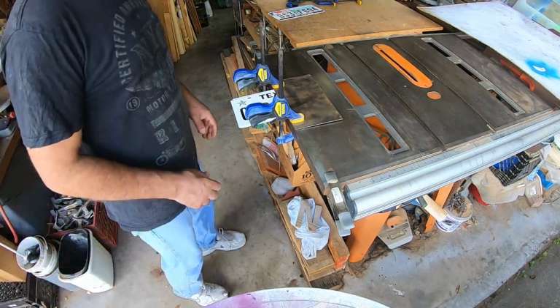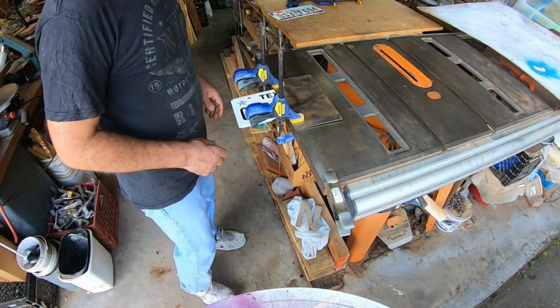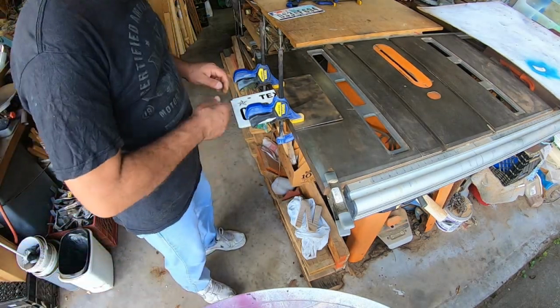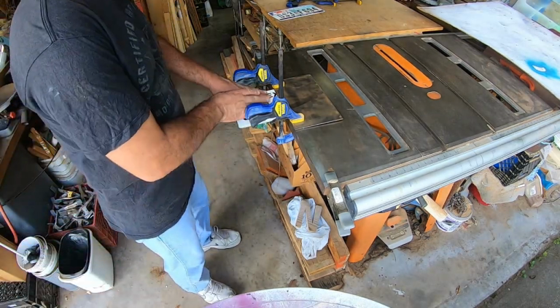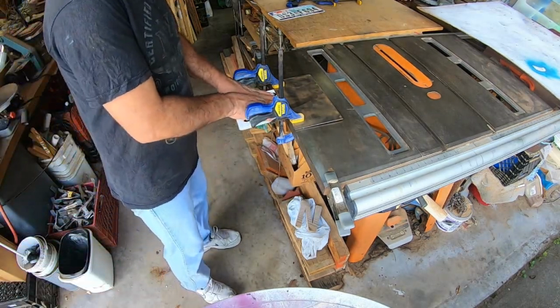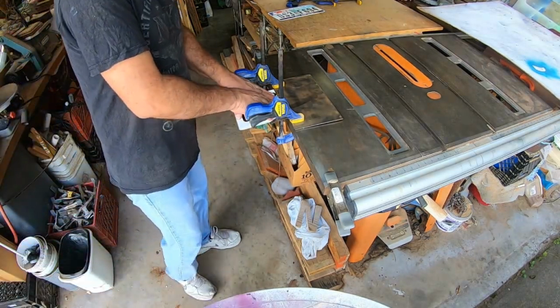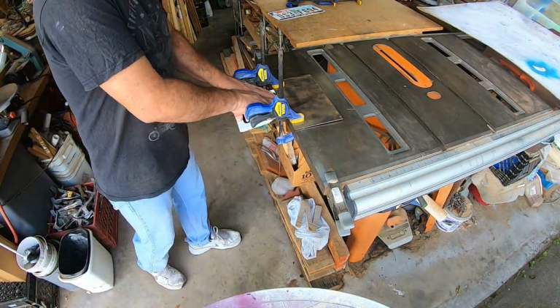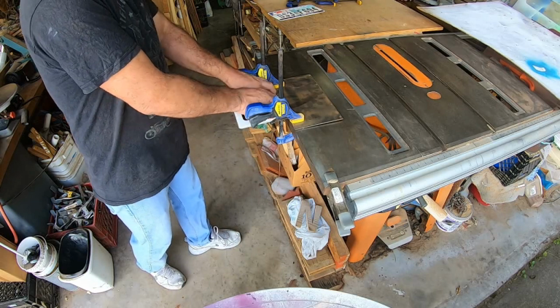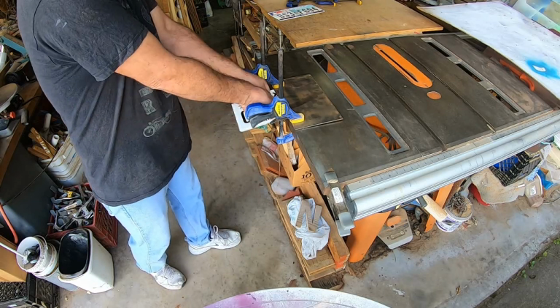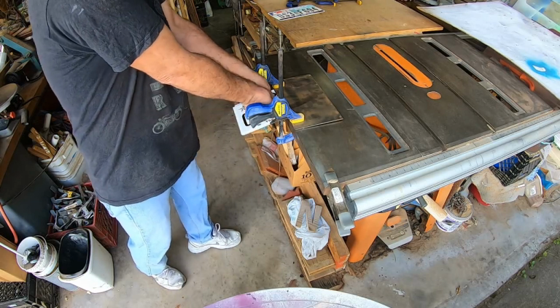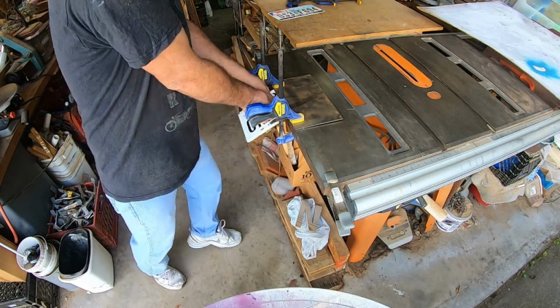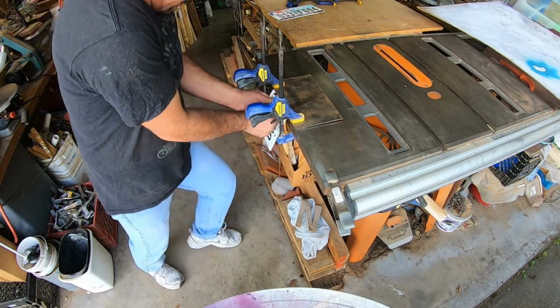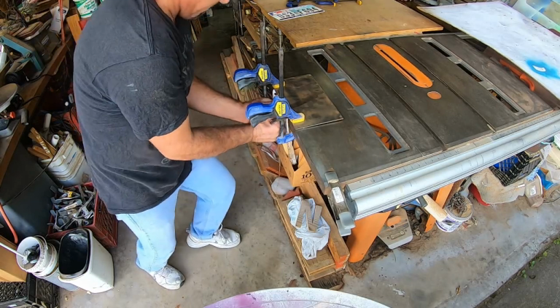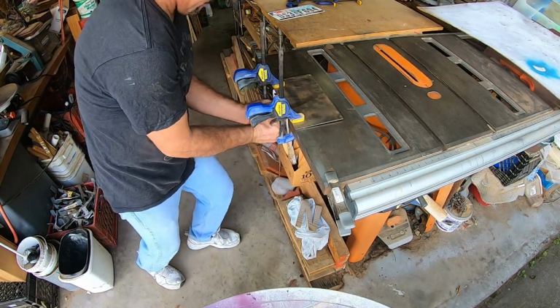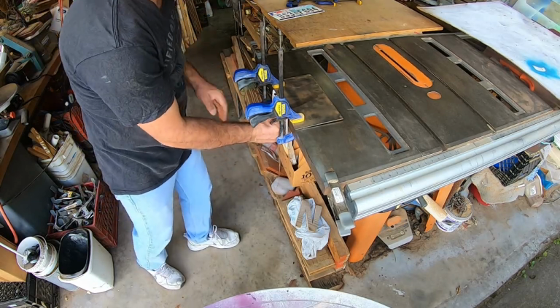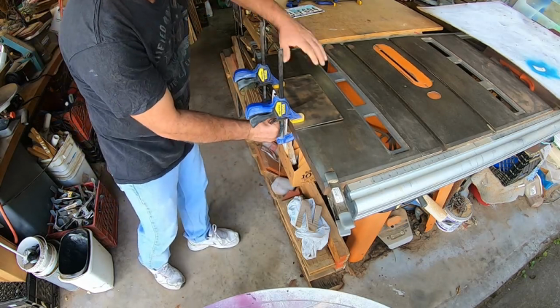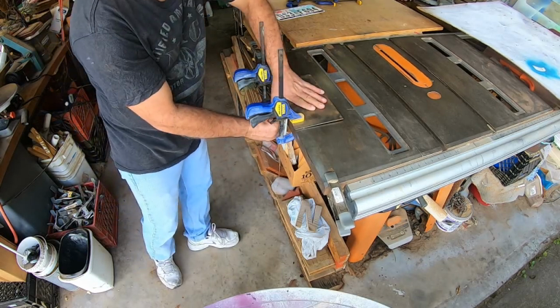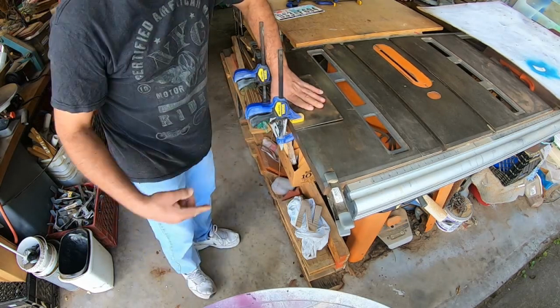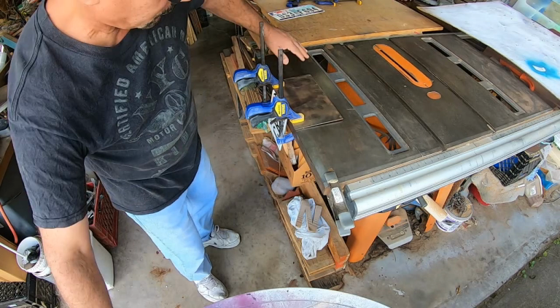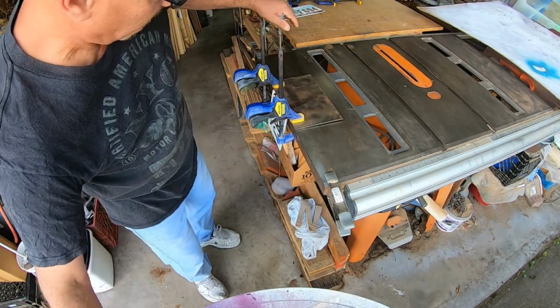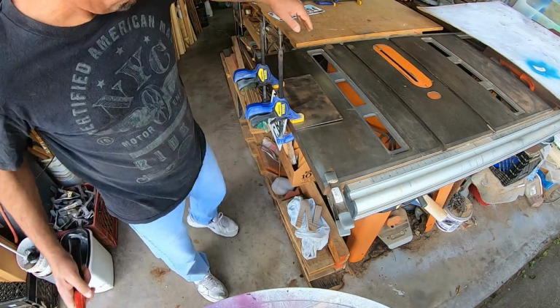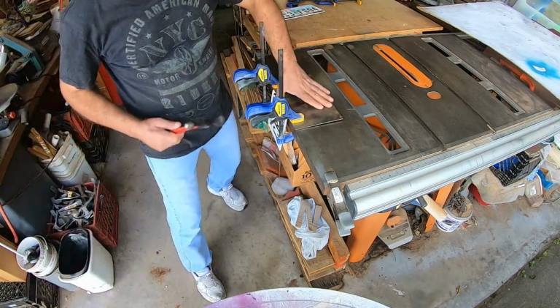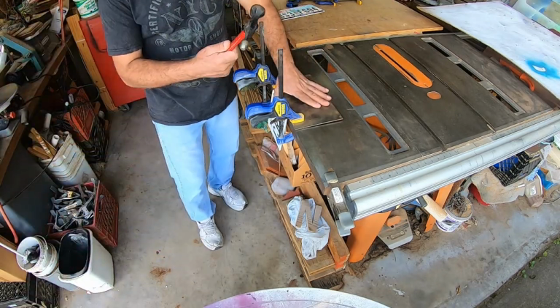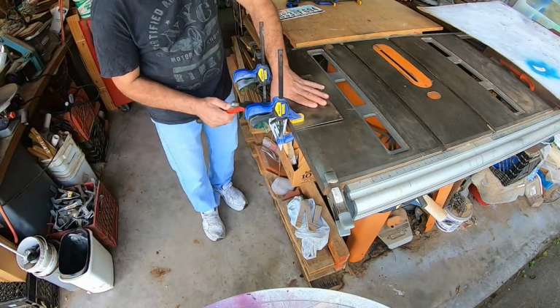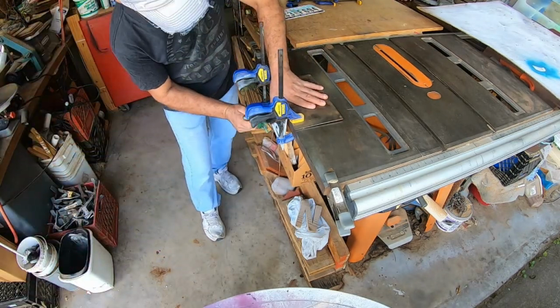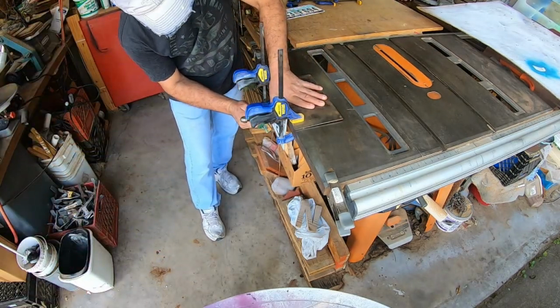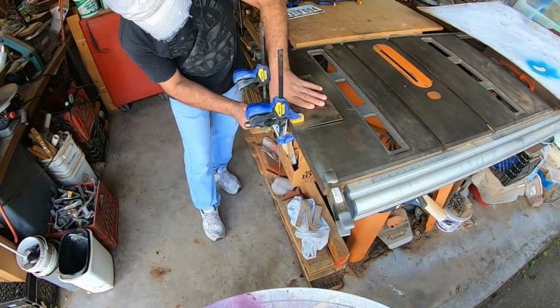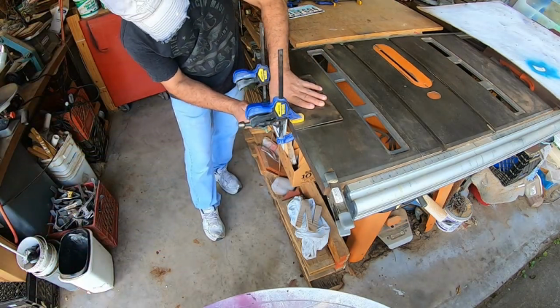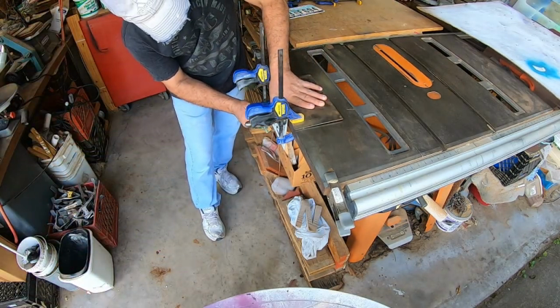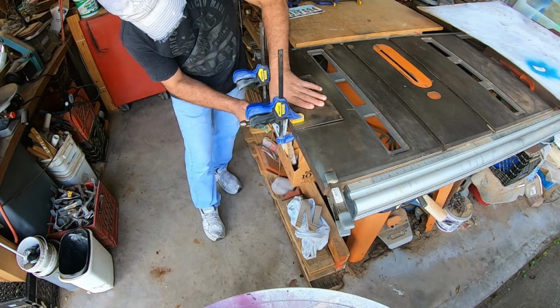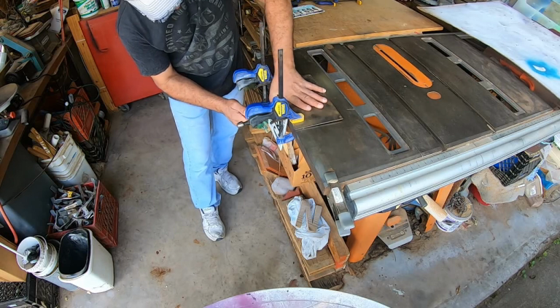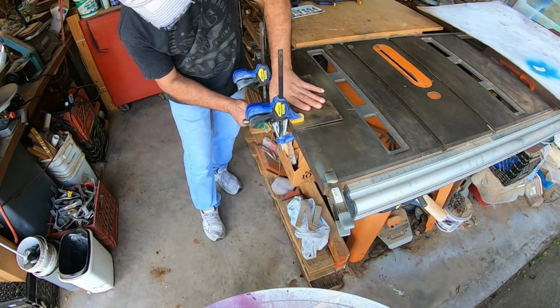Once you have it all clamped up, we're just going to give it a good bend right on the corner — a pretty hard bend like that. Now that corner is going to be more rounded, but if you take this little hammer, you can give it a hard bend to sharpen it up.